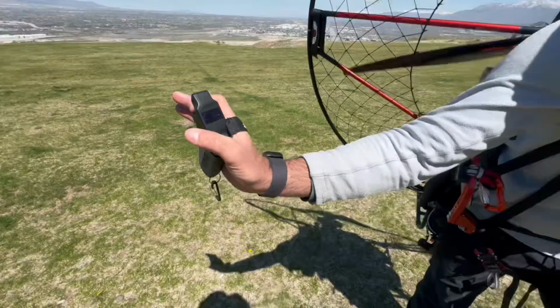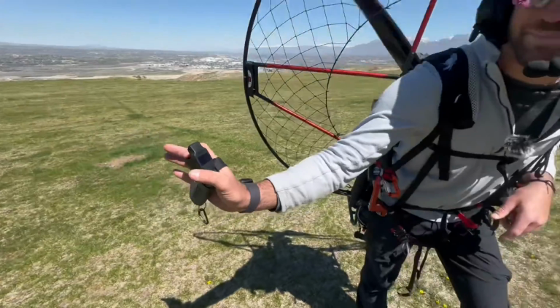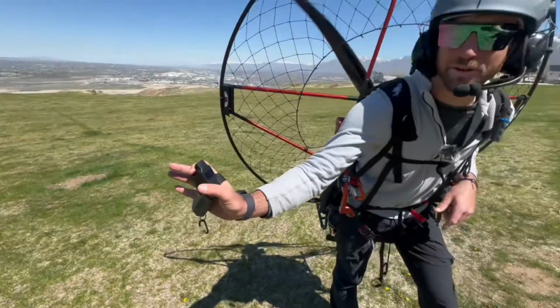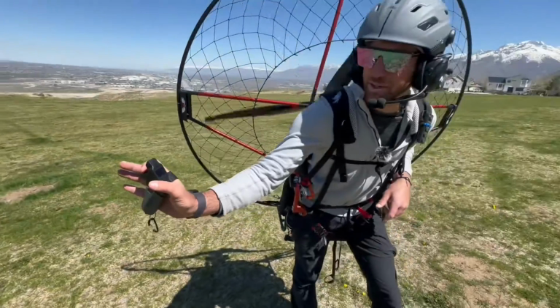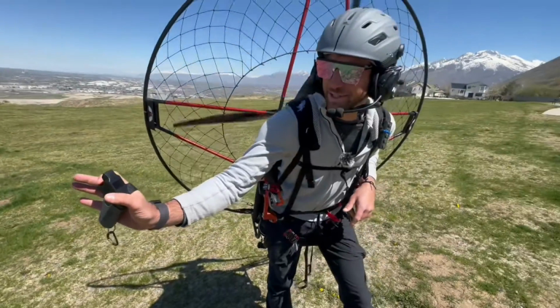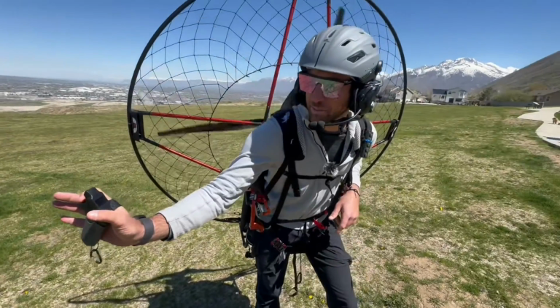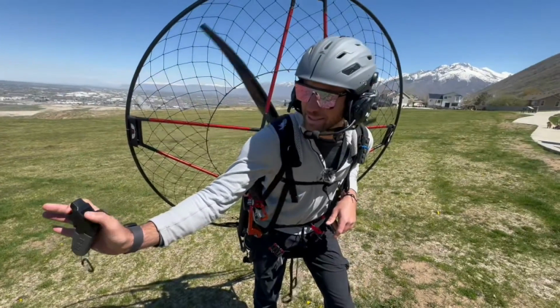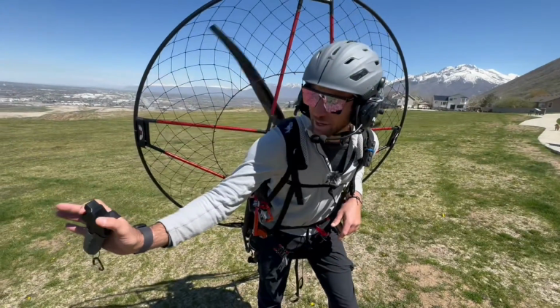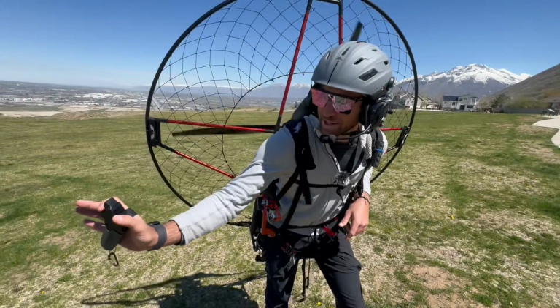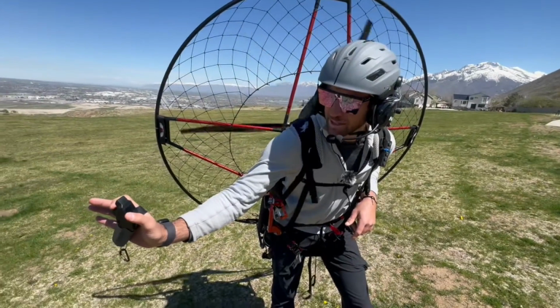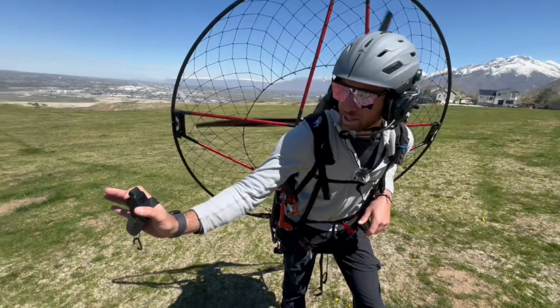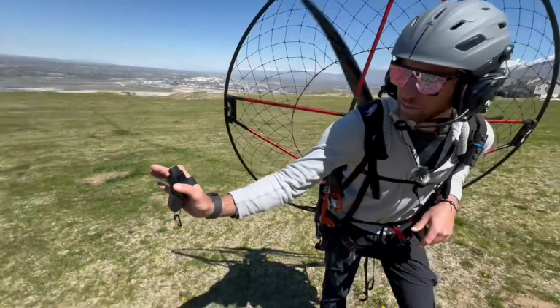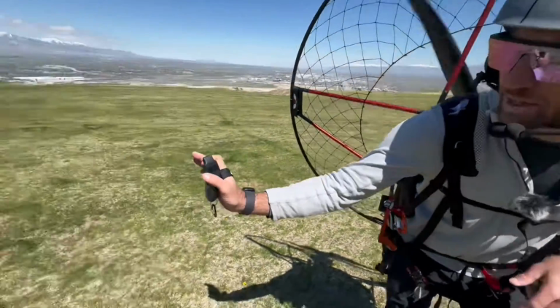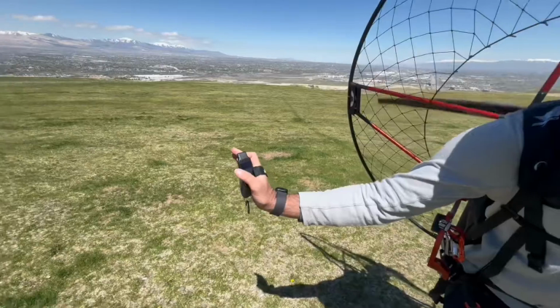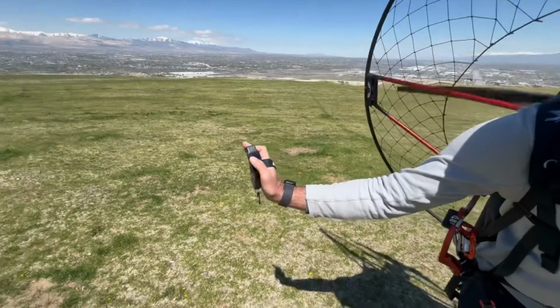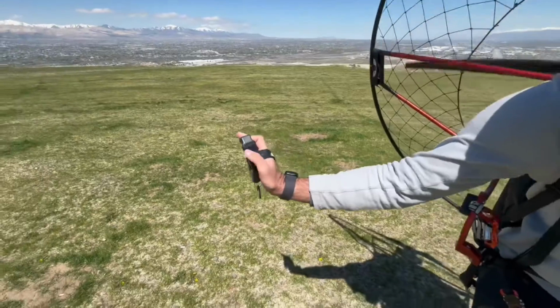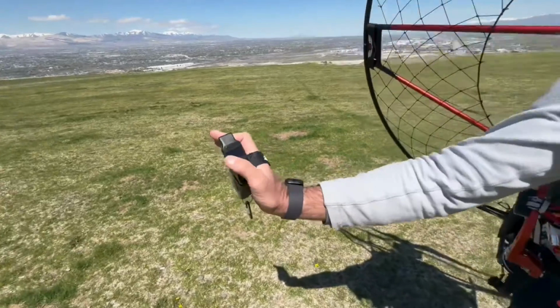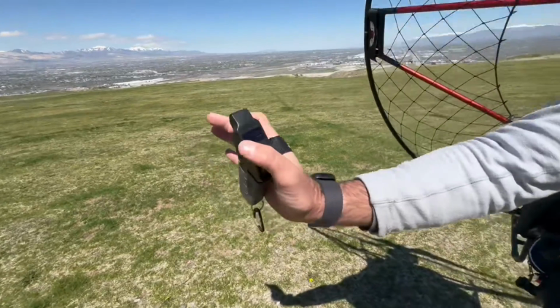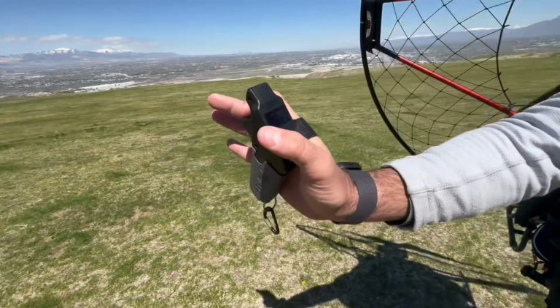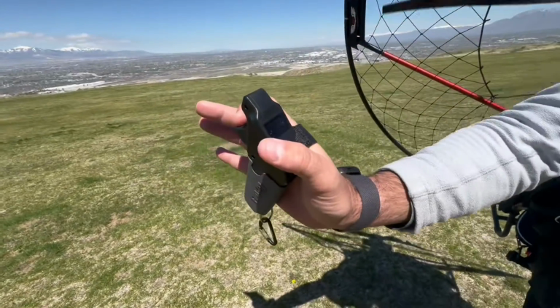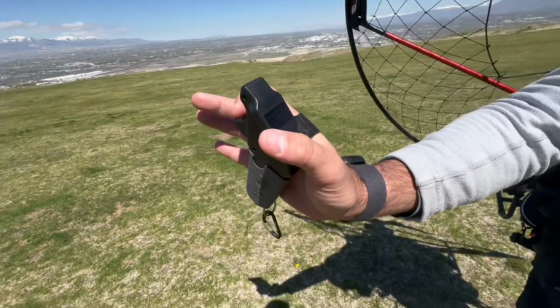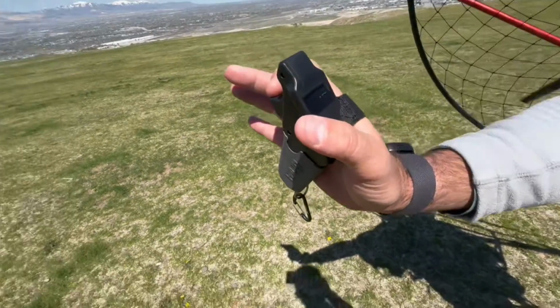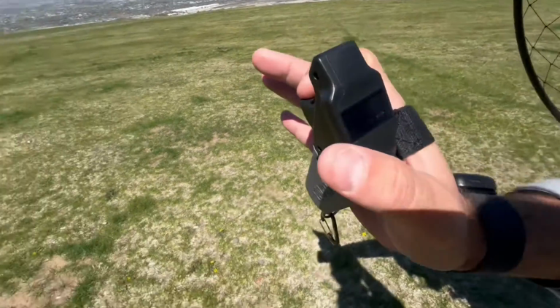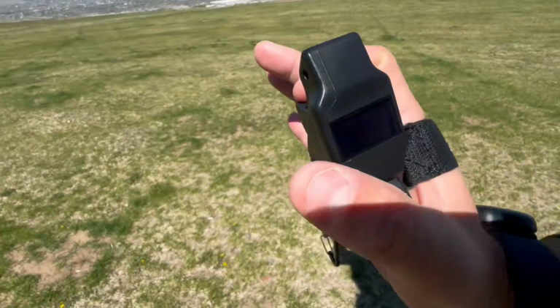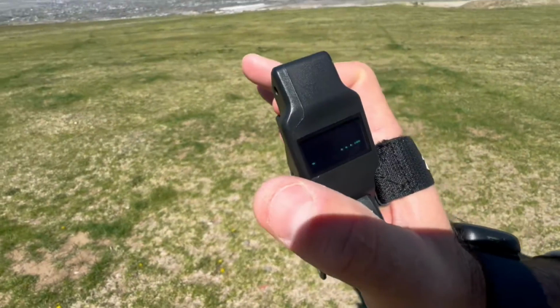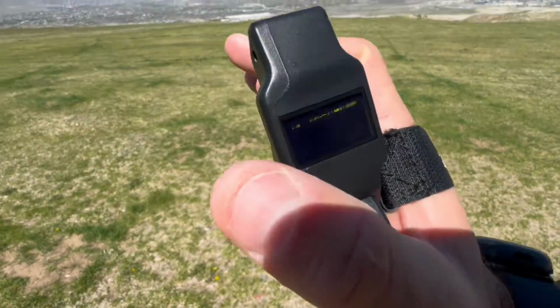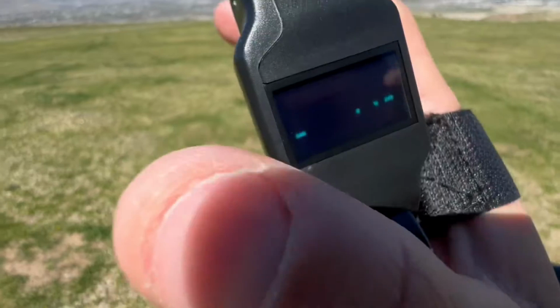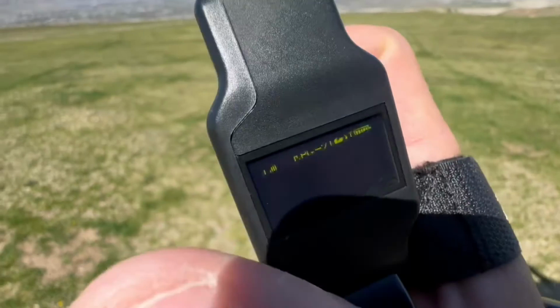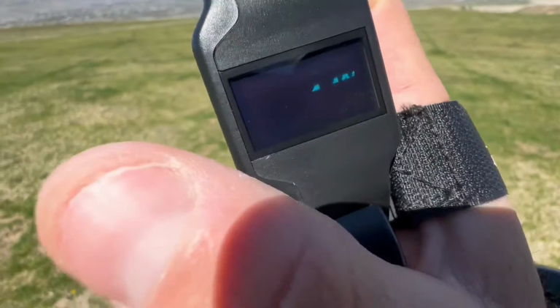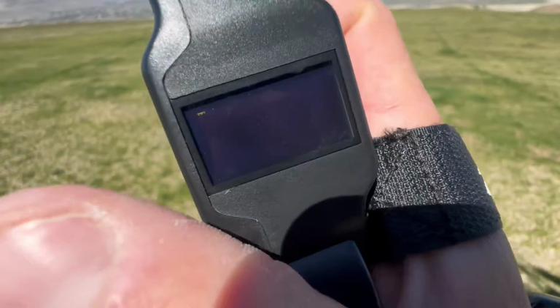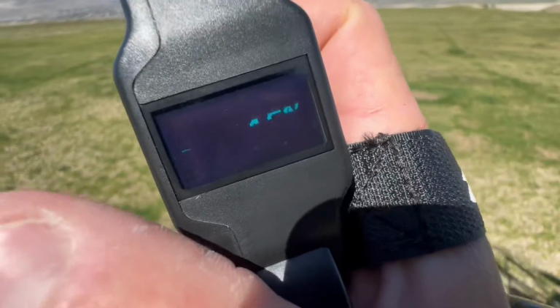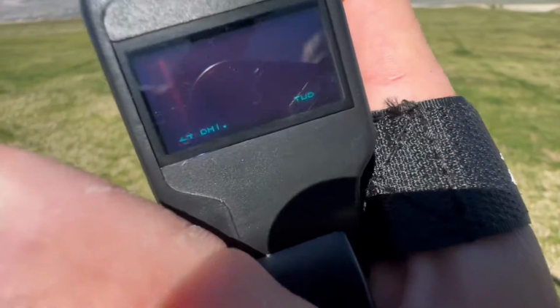On the right it shows the throttle percentage, on the left it has your battery percentage, and the smaller numbers on the top give you the connection strength of the controller to the motor itself.